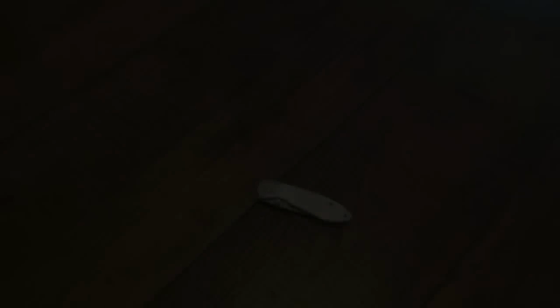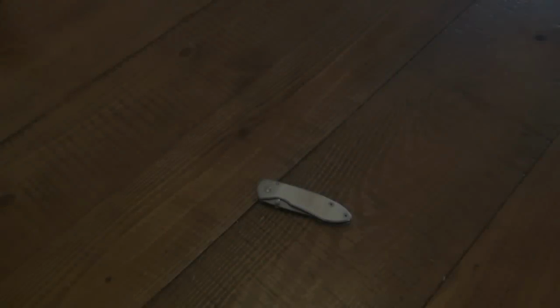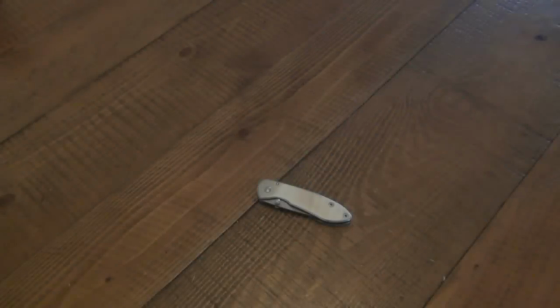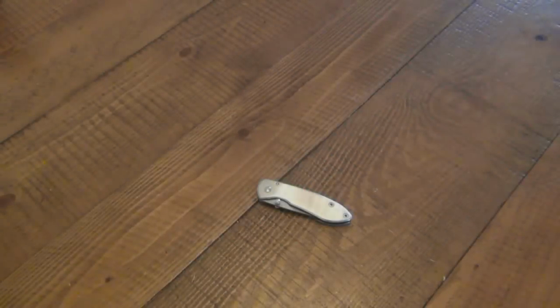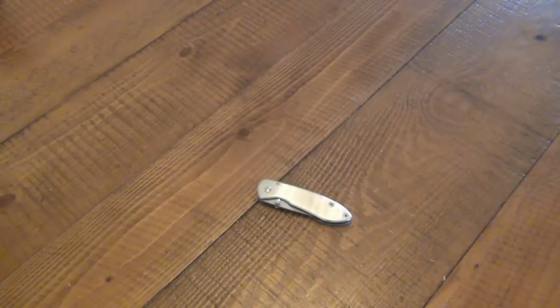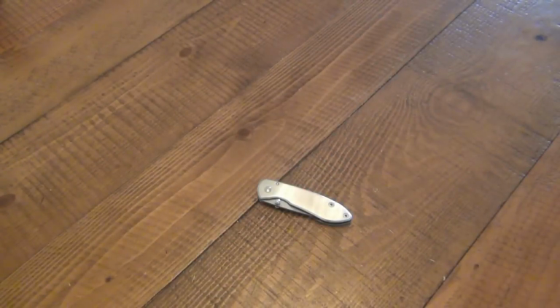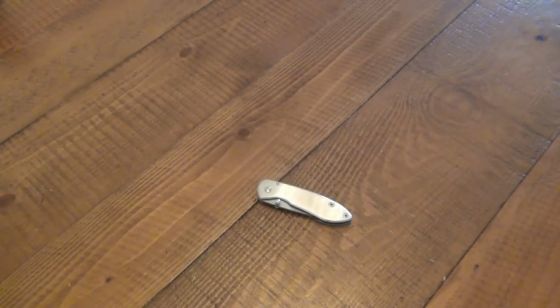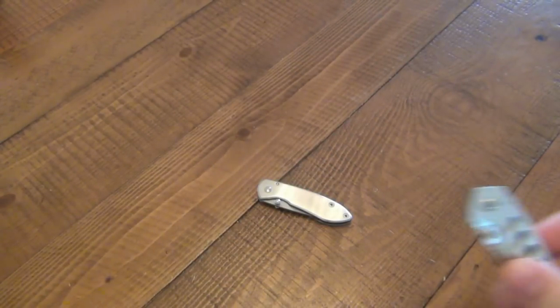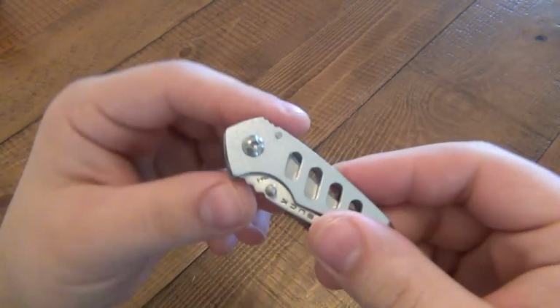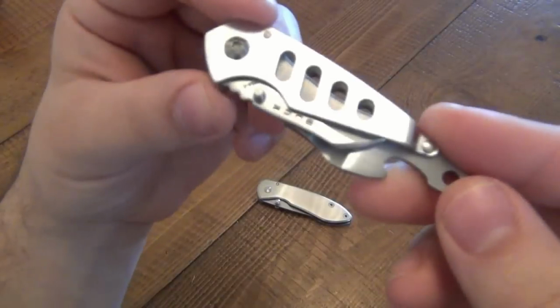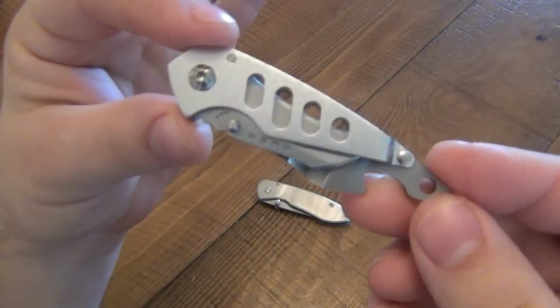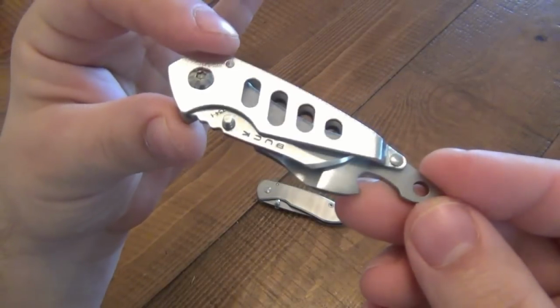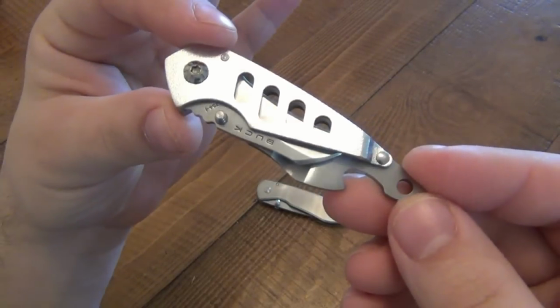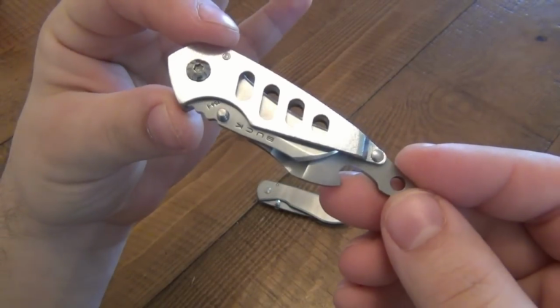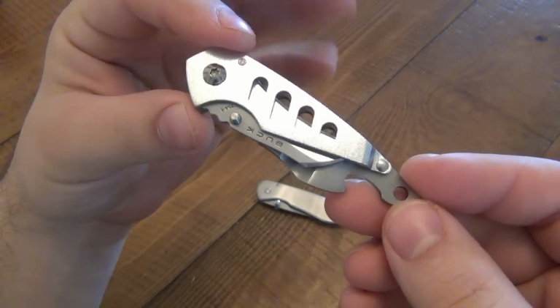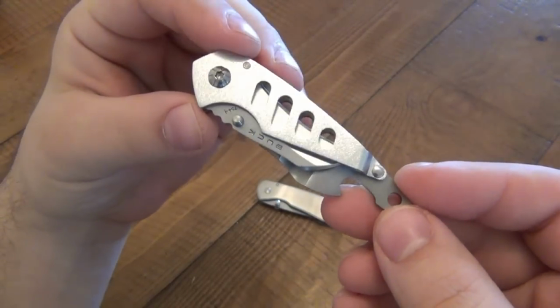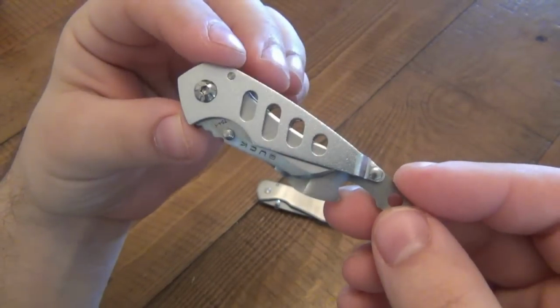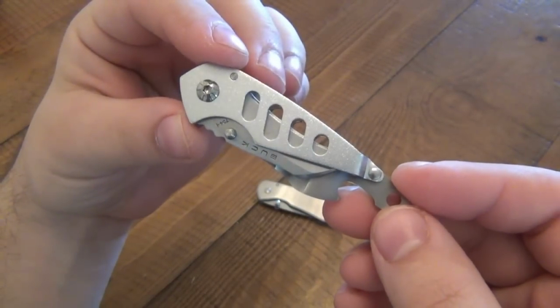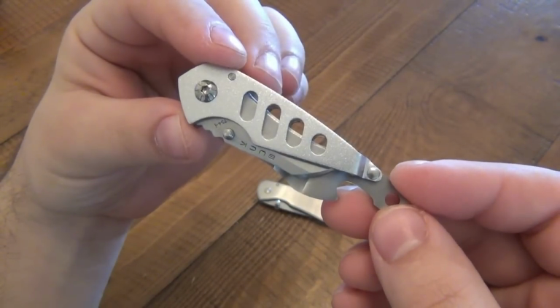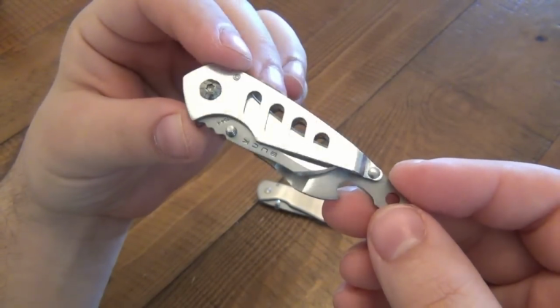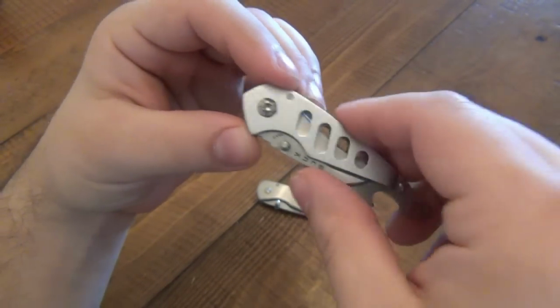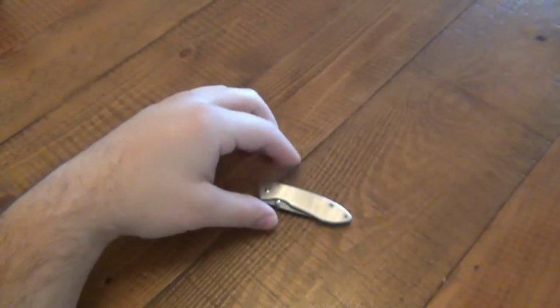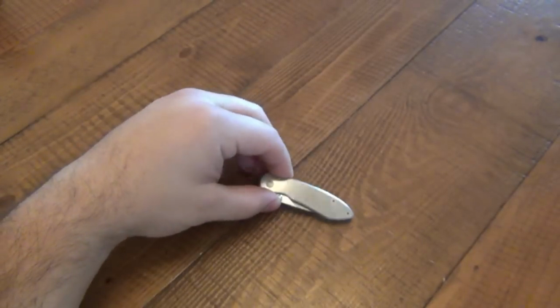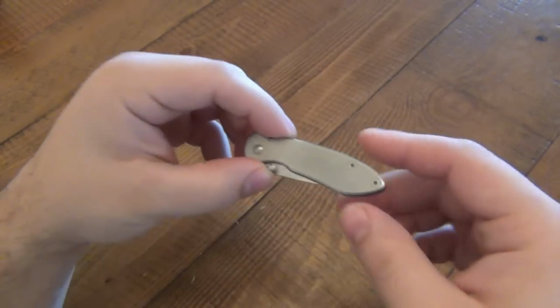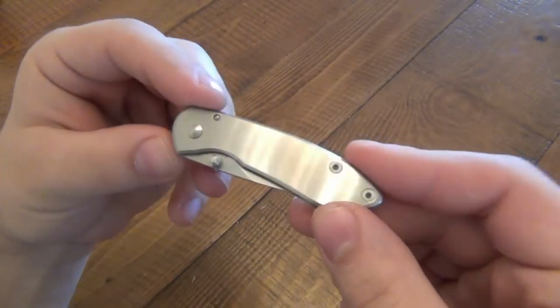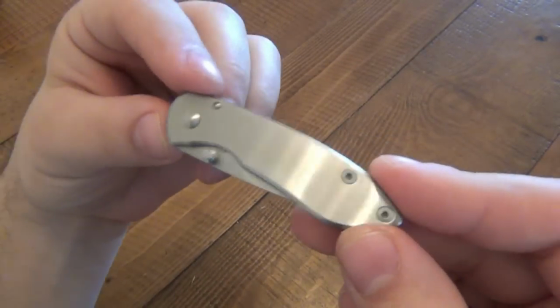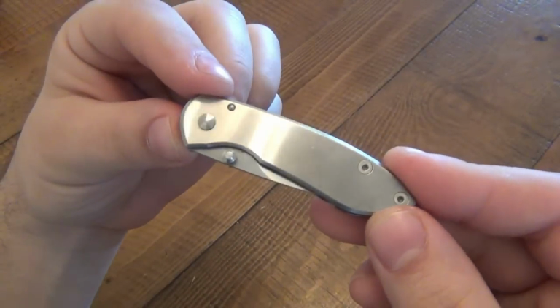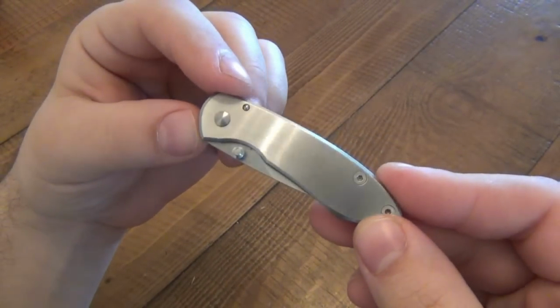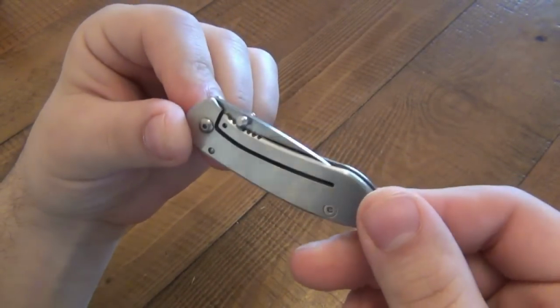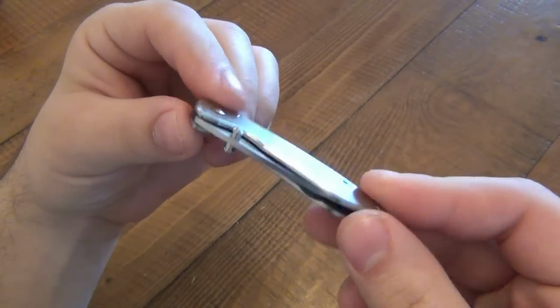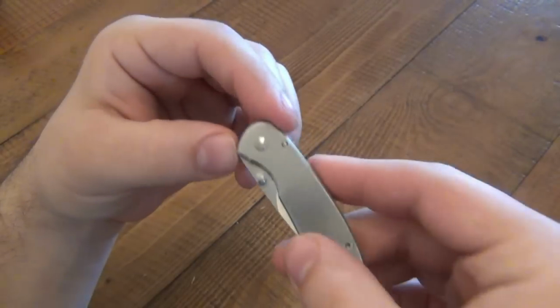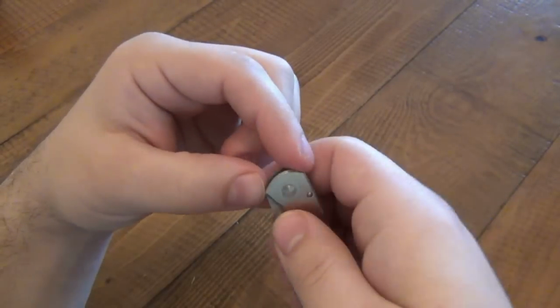New knife review for you today. I recently reviewed the Buck model 754 and I did that one first on purpose because I was planning on reviewing this one next. This is the Buck 325 — the Colleague.